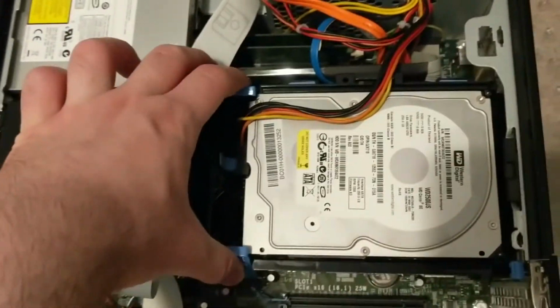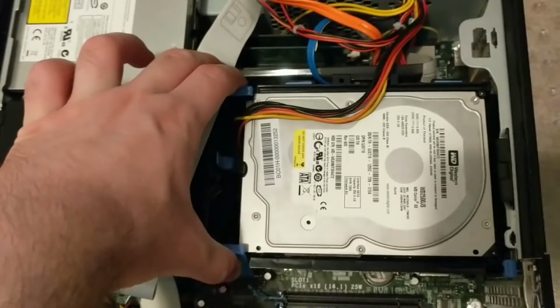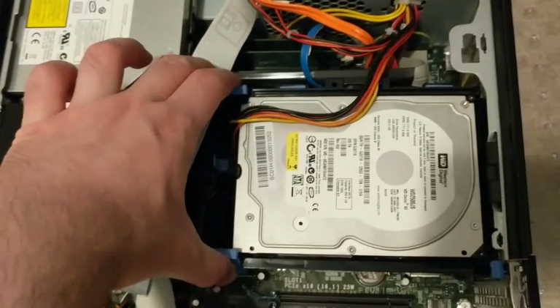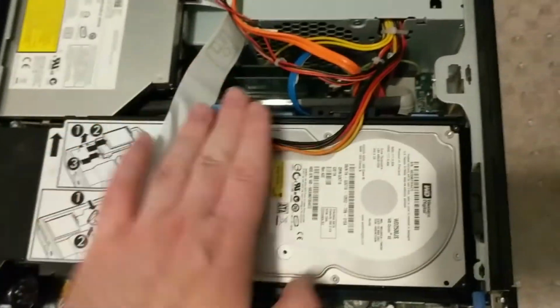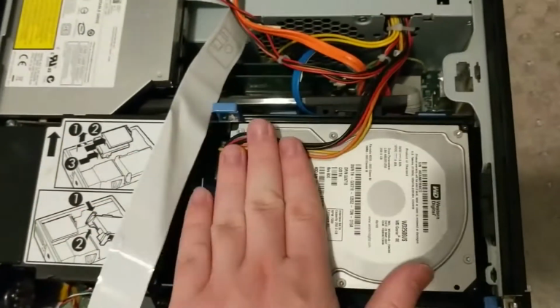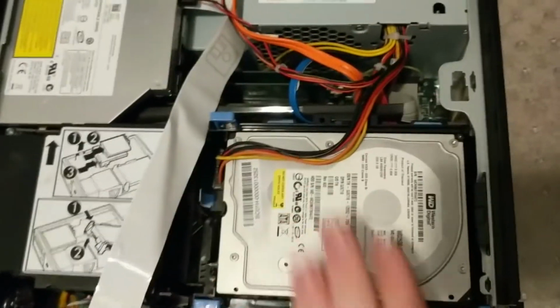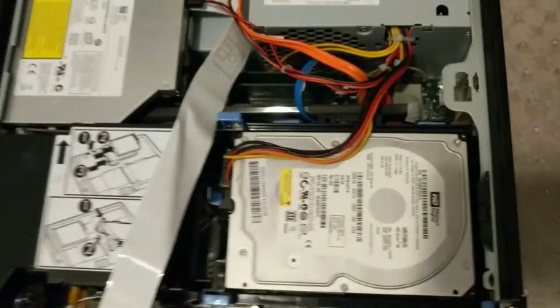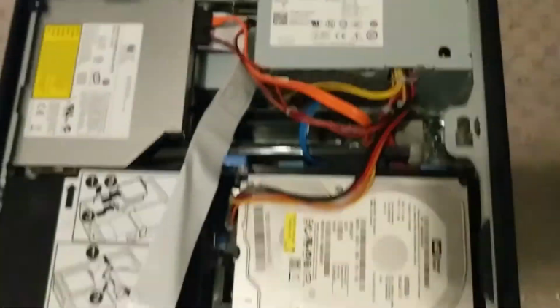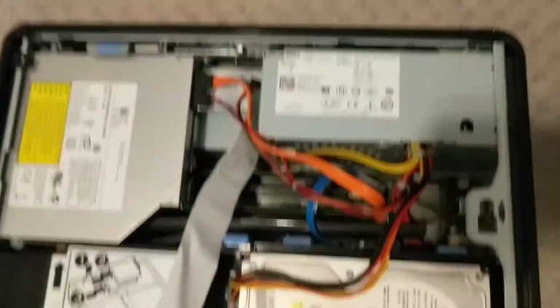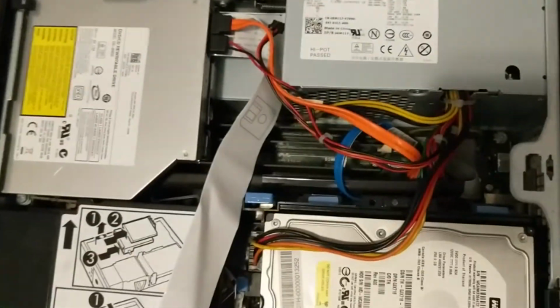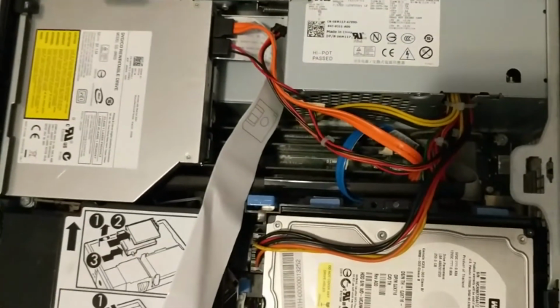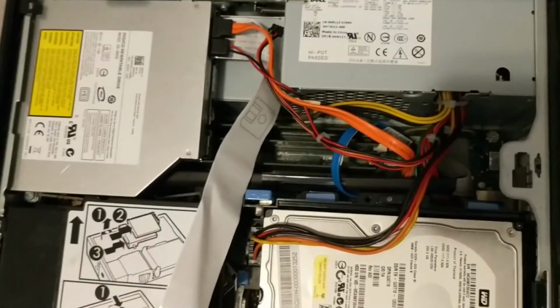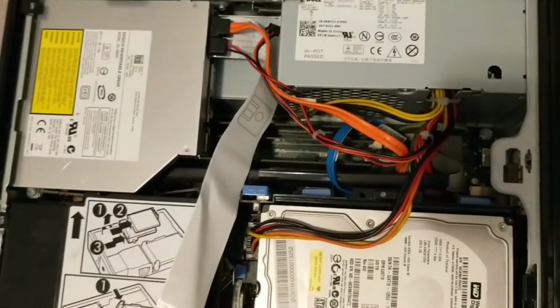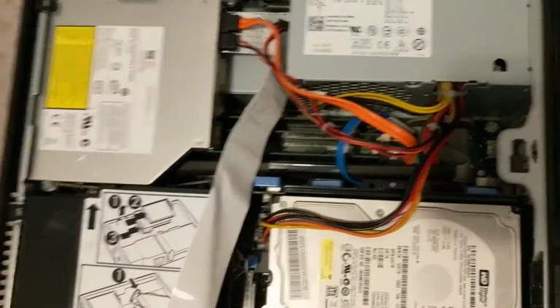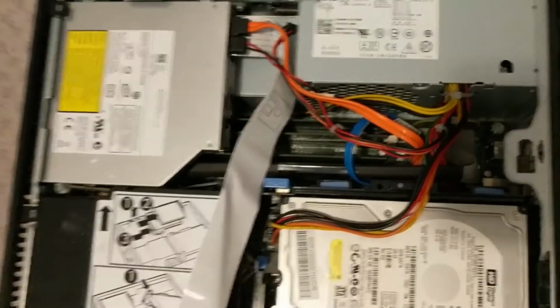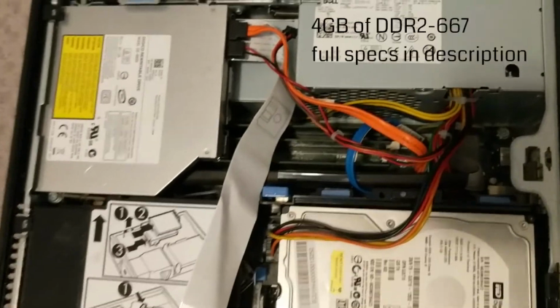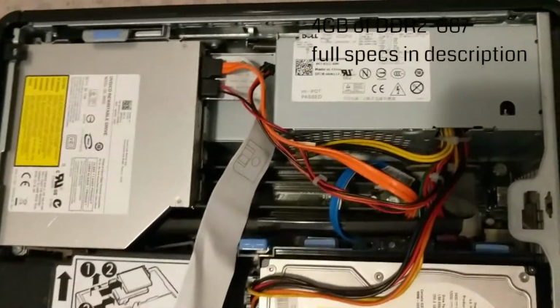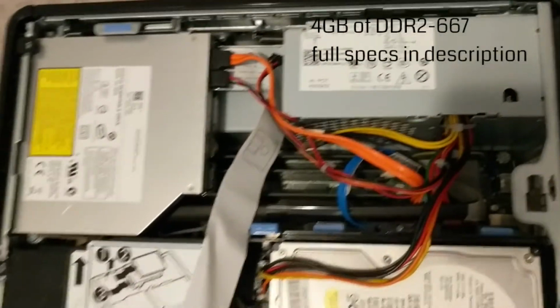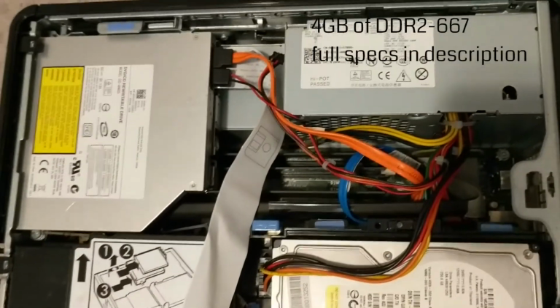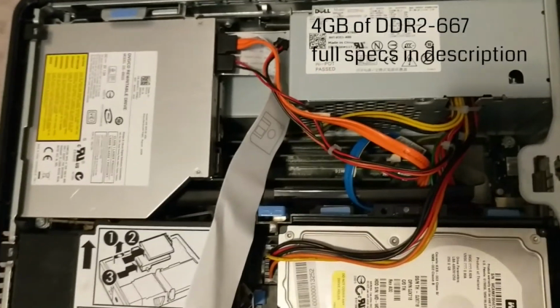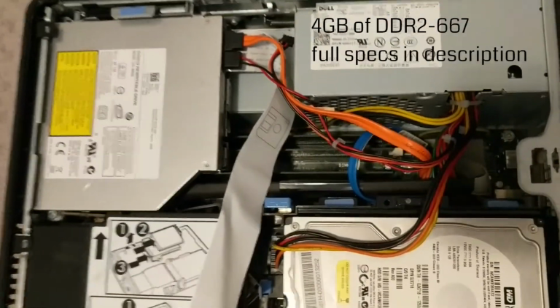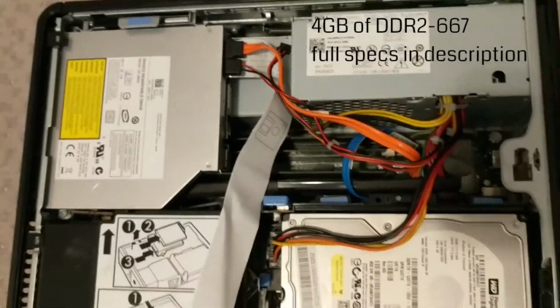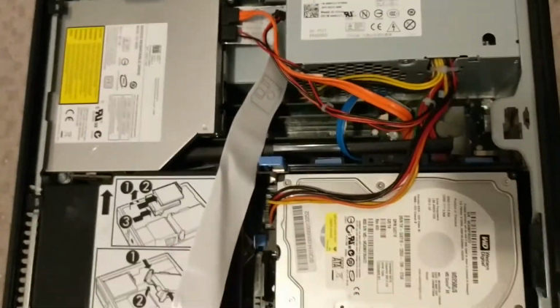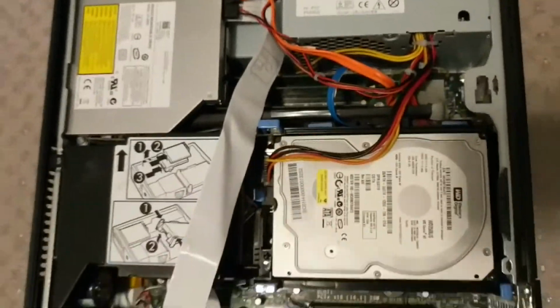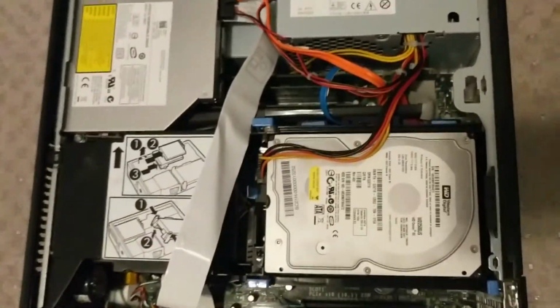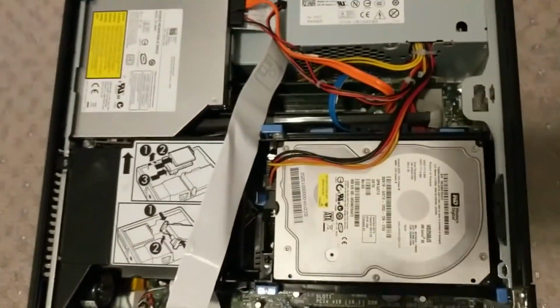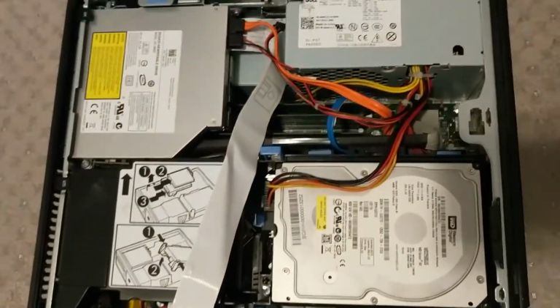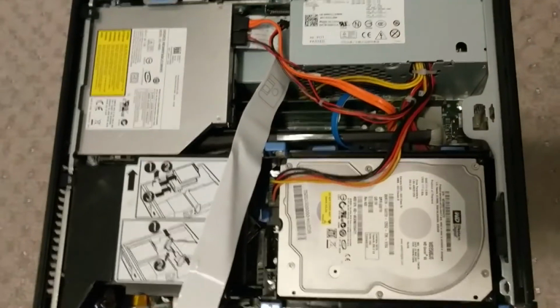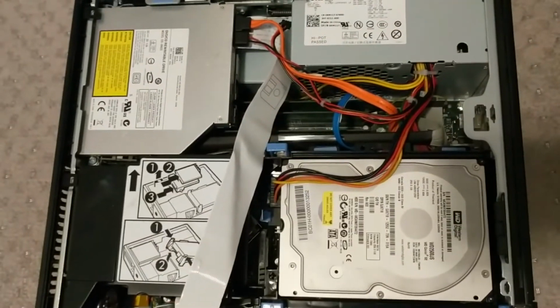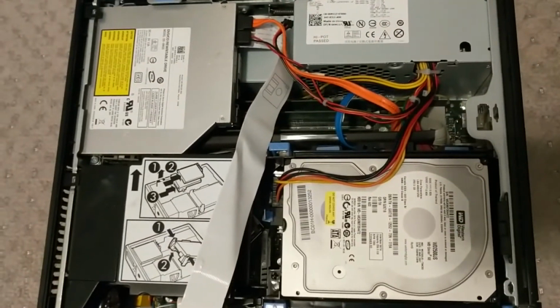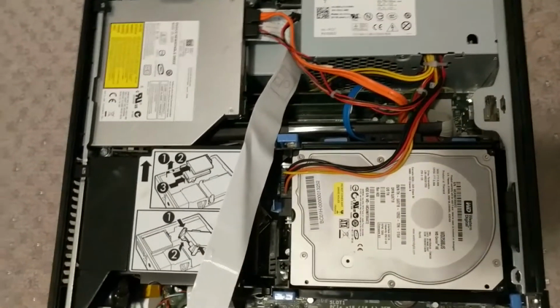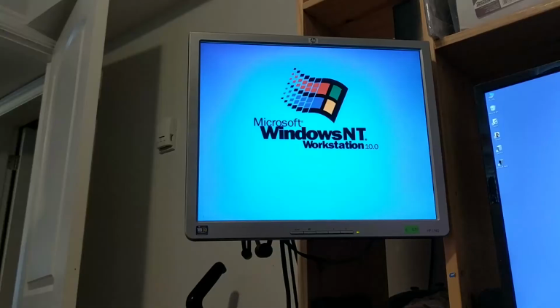There are four sticks of RAM. I think this thing has four gigabytes, but I don't remember exactly. You know what, let's fire it up as-is and see if it runs.